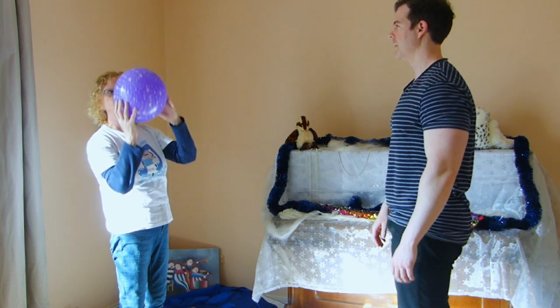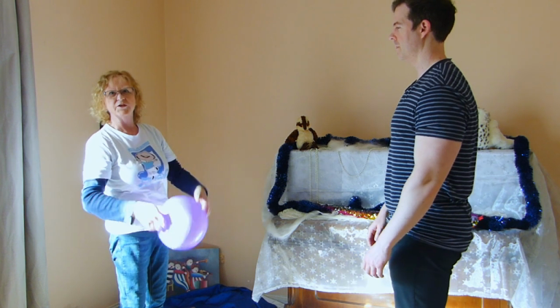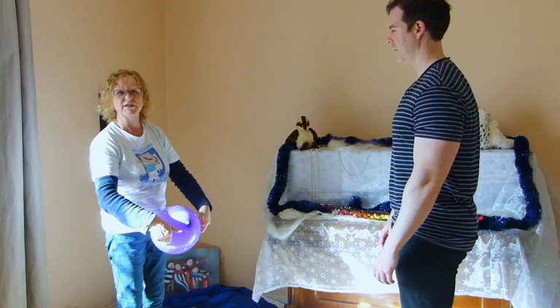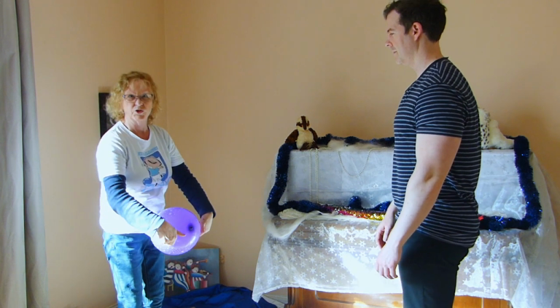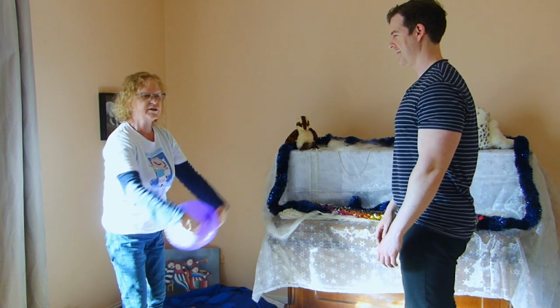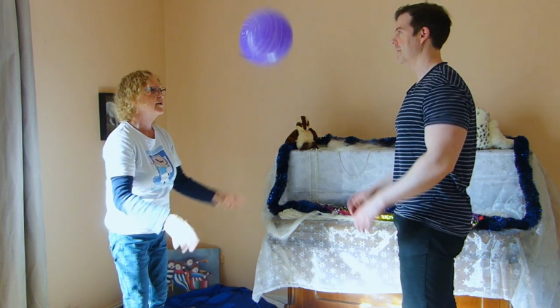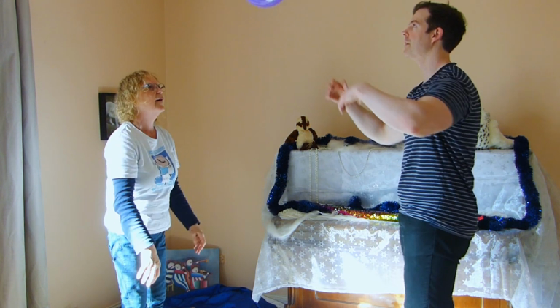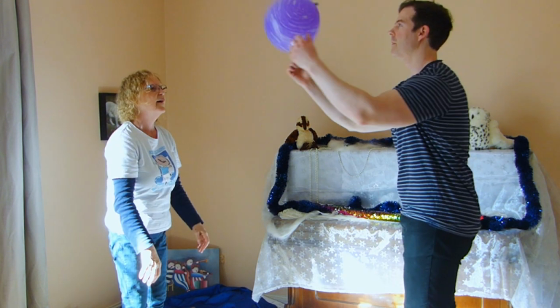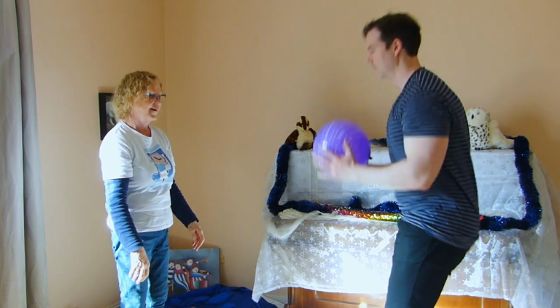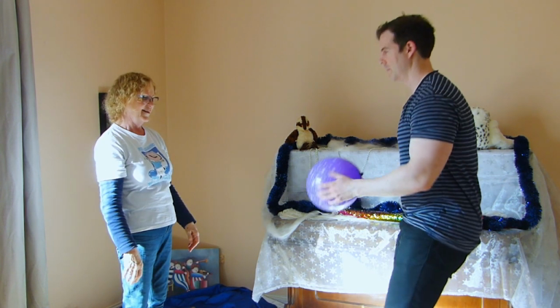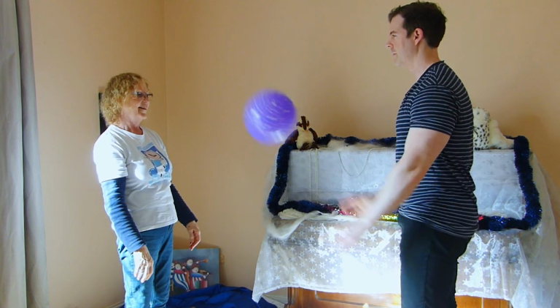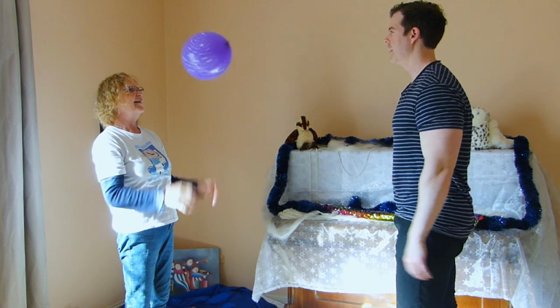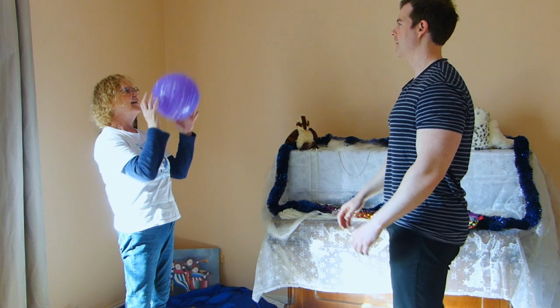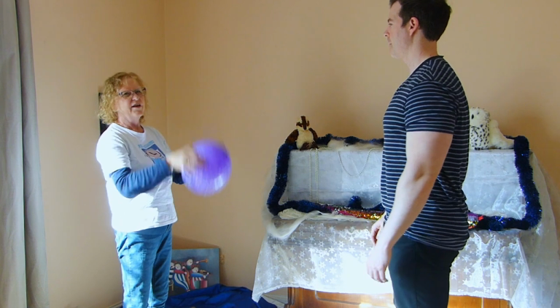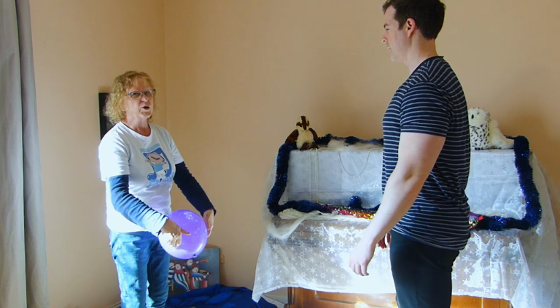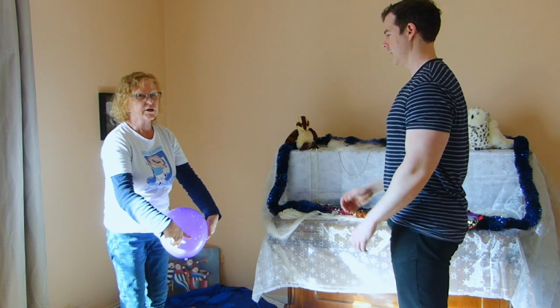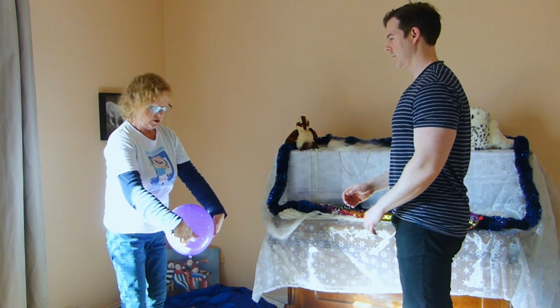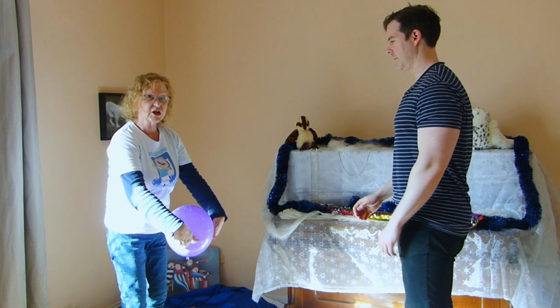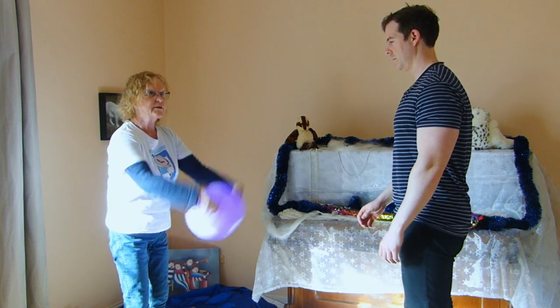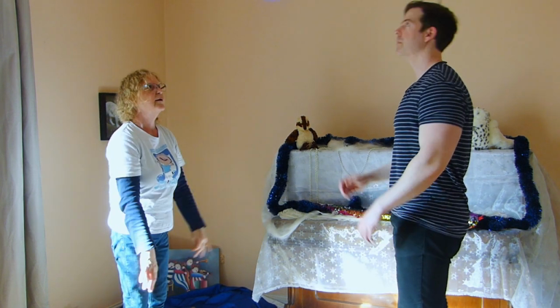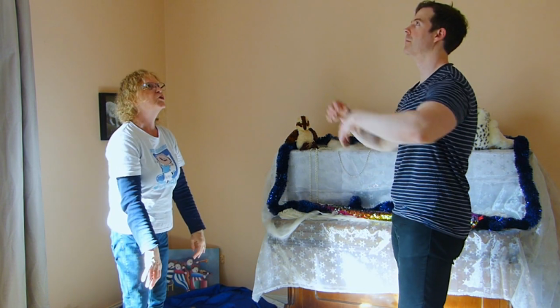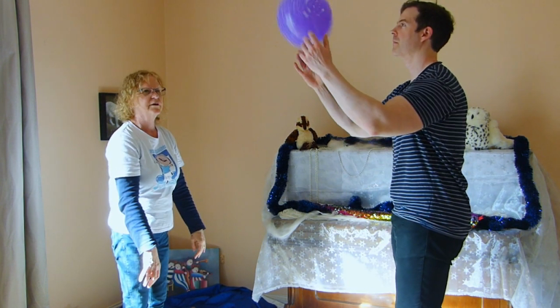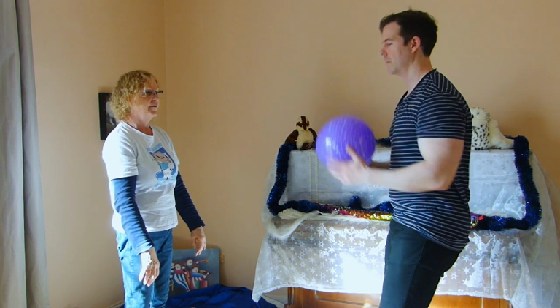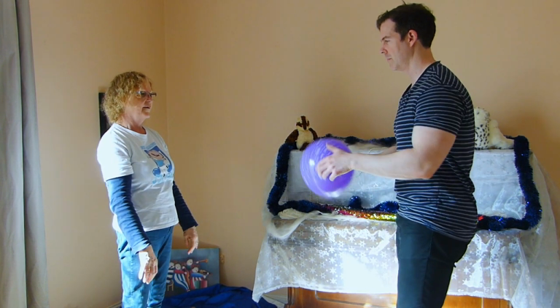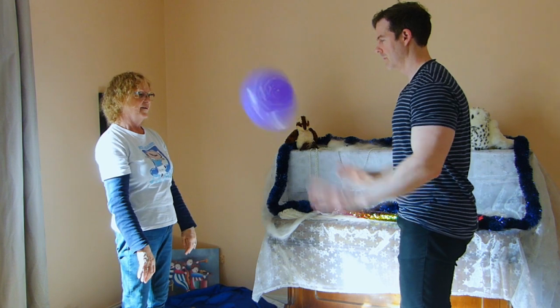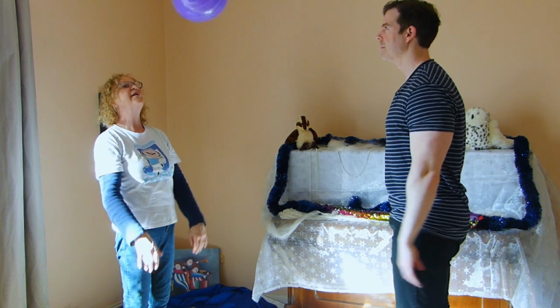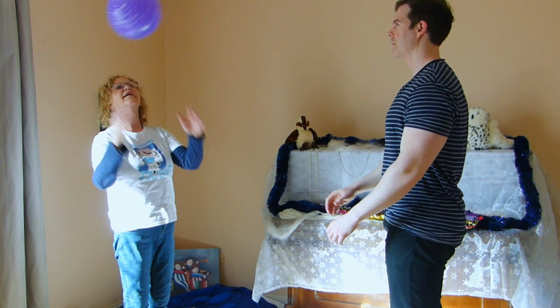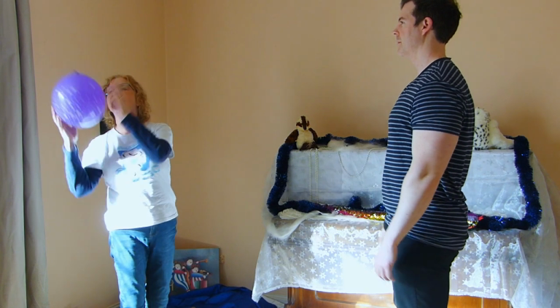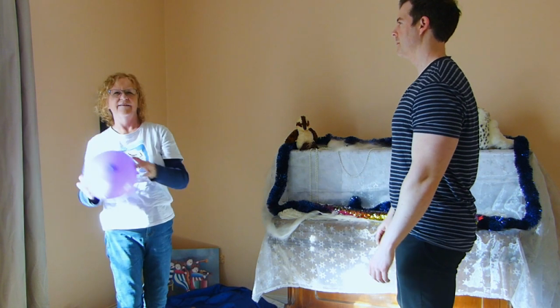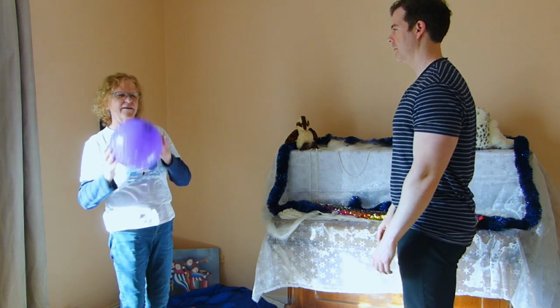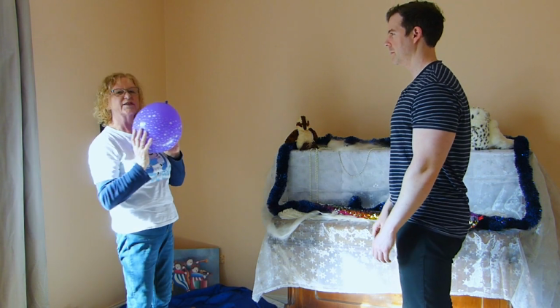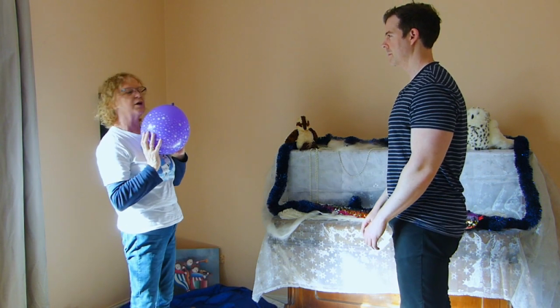Nathan did a twisty one — could you do a twisty one? They're a bit tricky. Just get your hands and twist. What about straight ones?